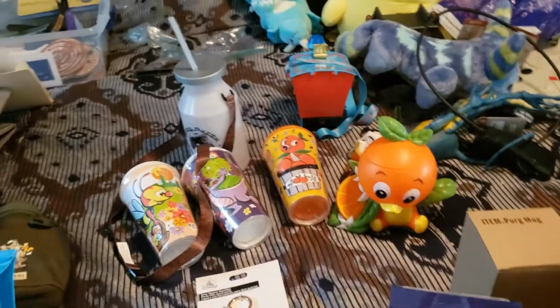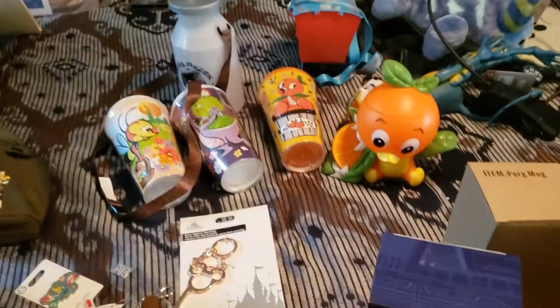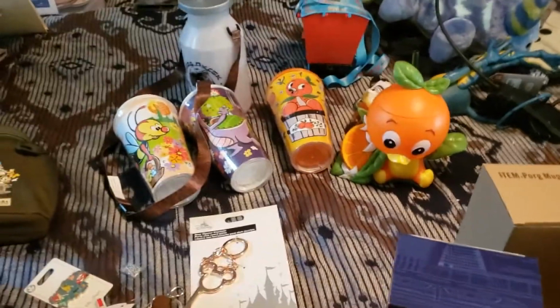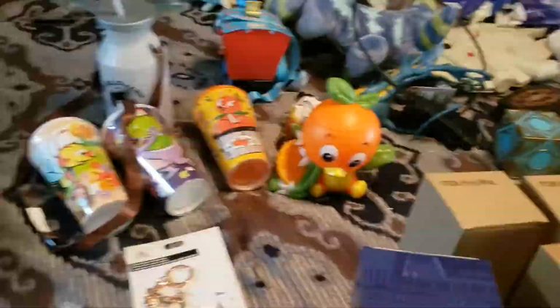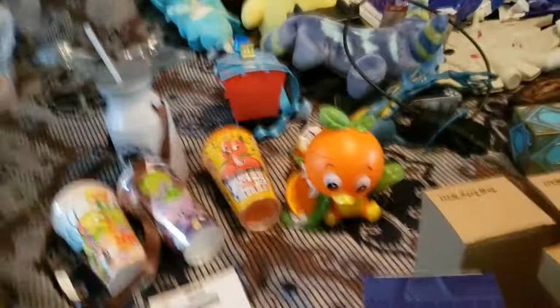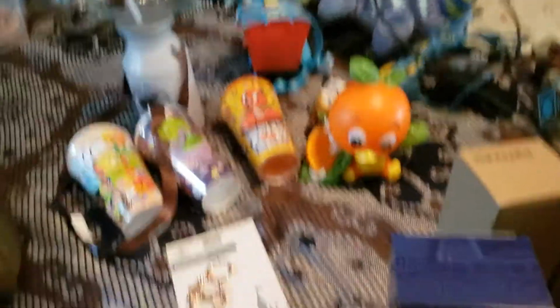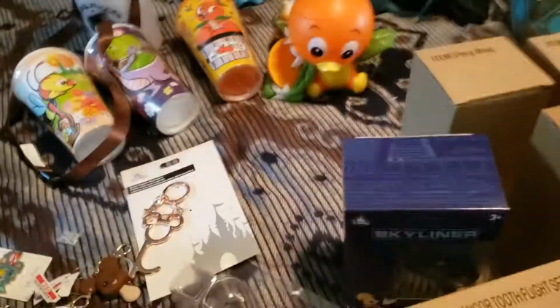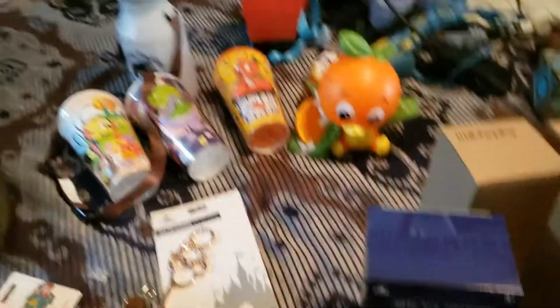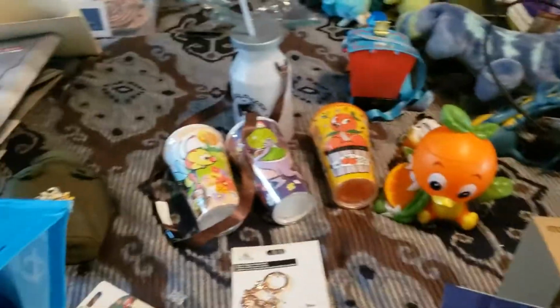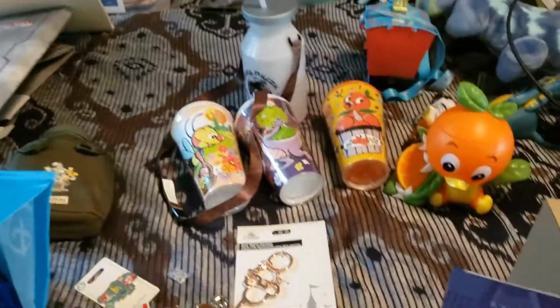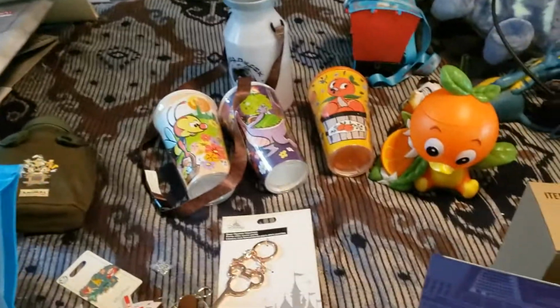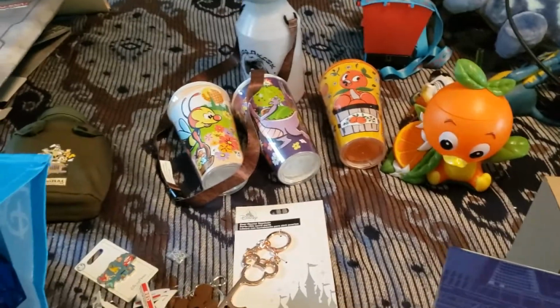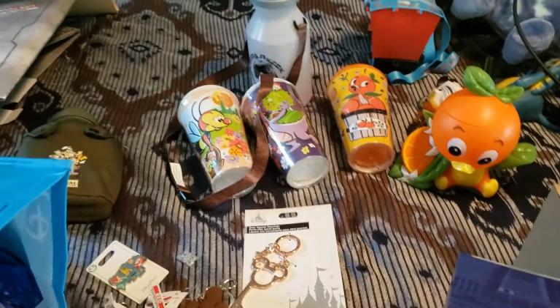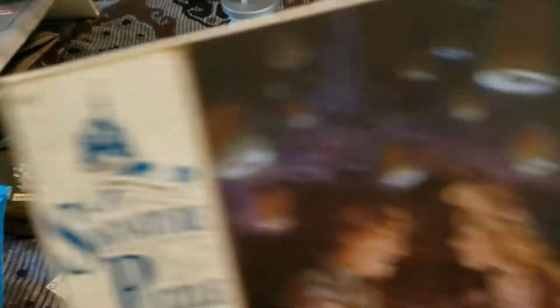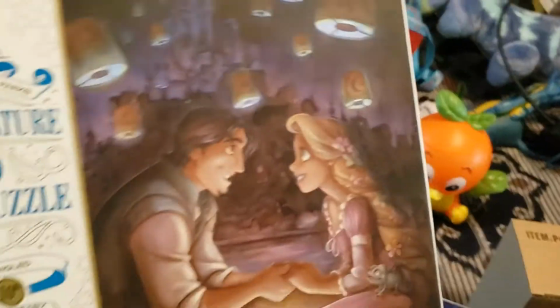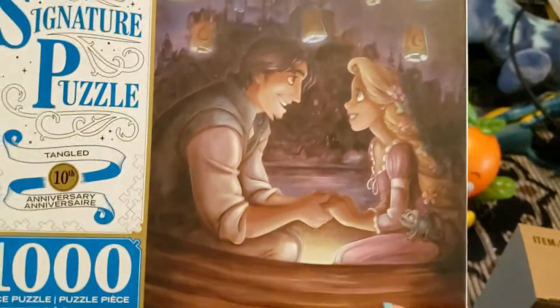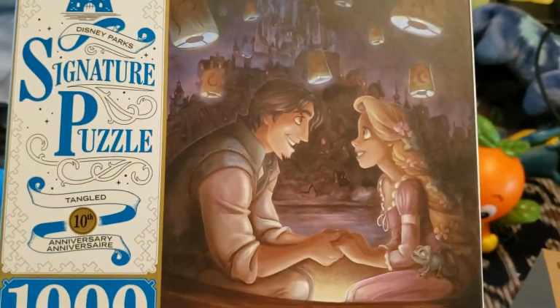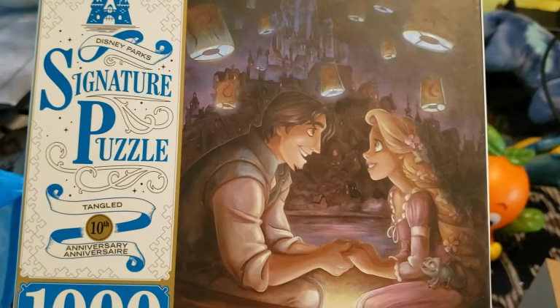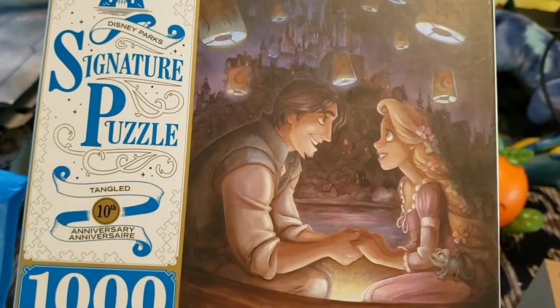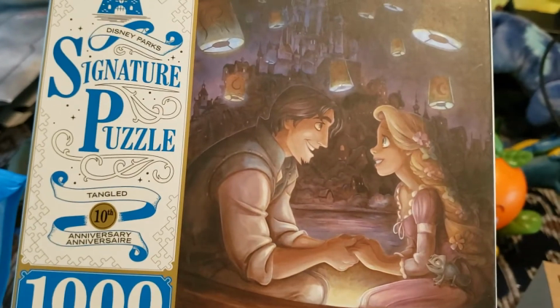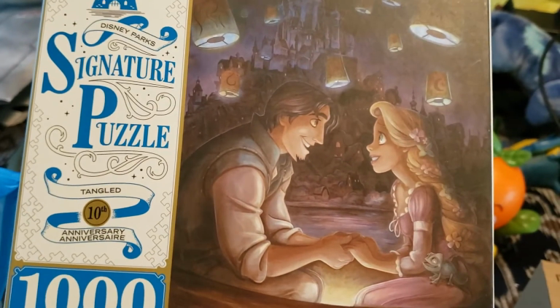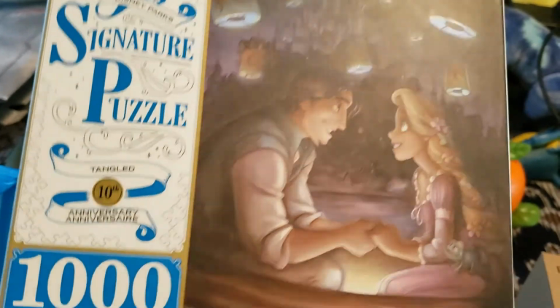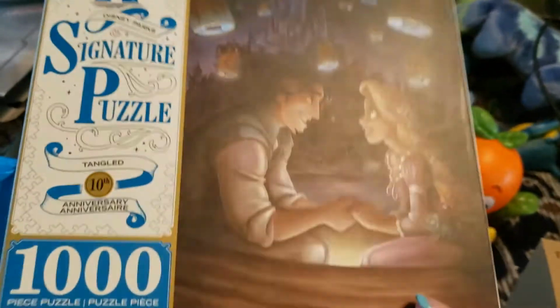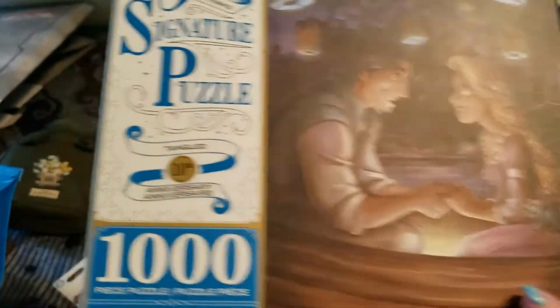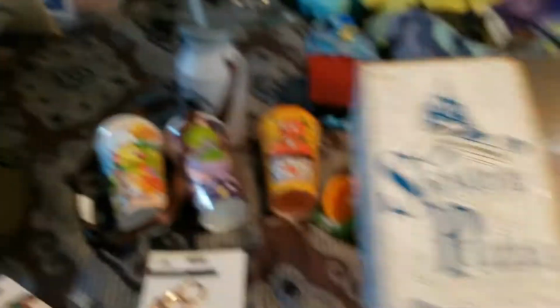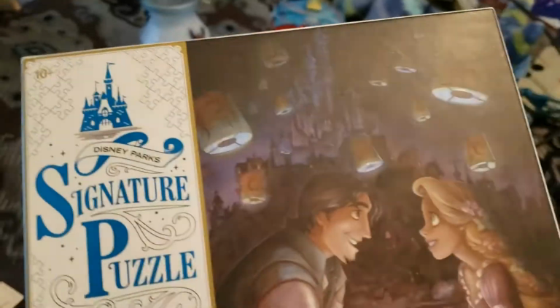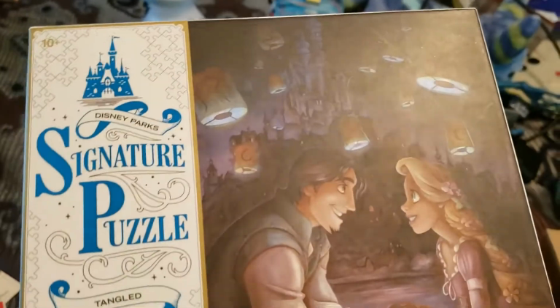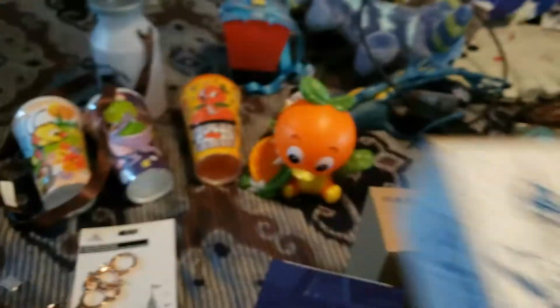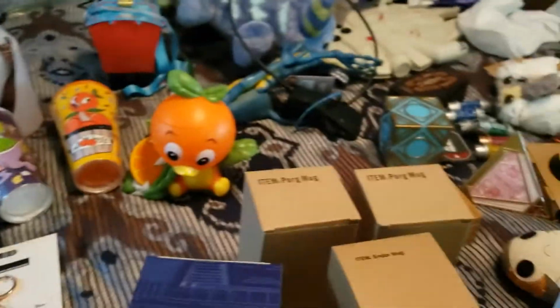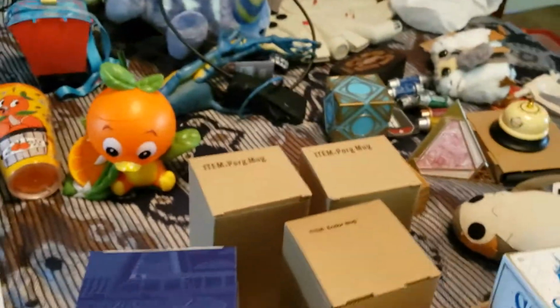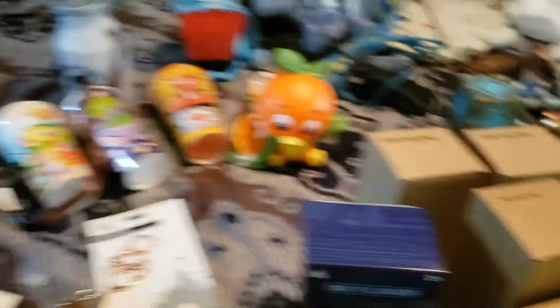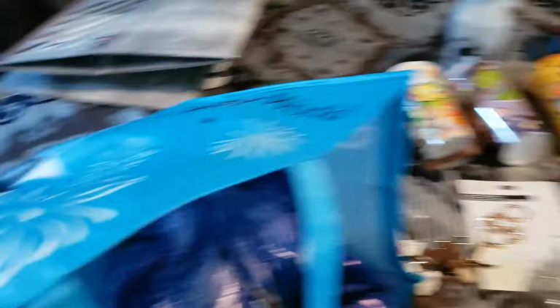Abby picked this out - she's got a puzzle. She really likes Rapunzel and Flynn Rider, so she picked out a Rapunzel and Flynn Rider puzzle, which I'm sure she'll honestly never do.